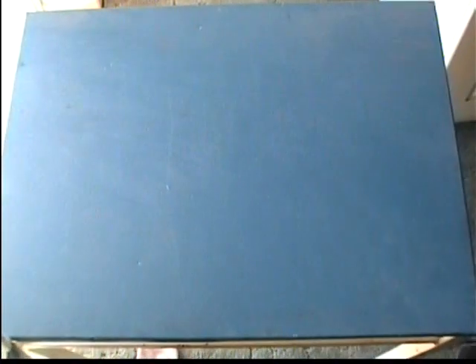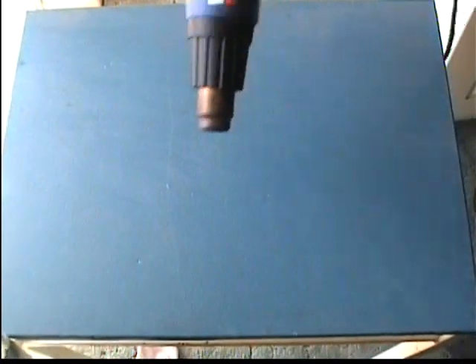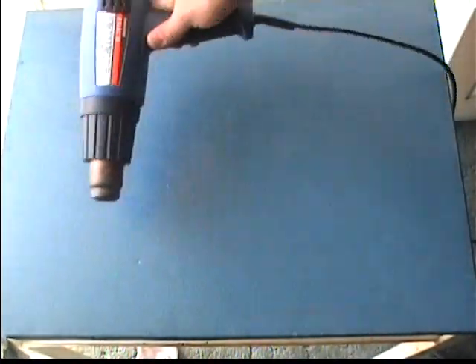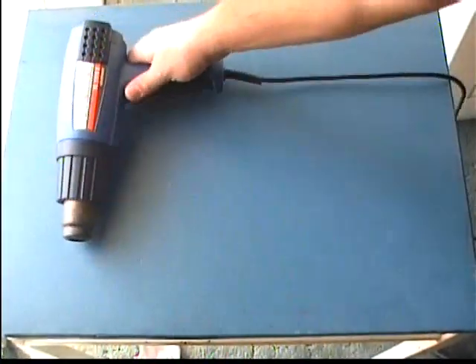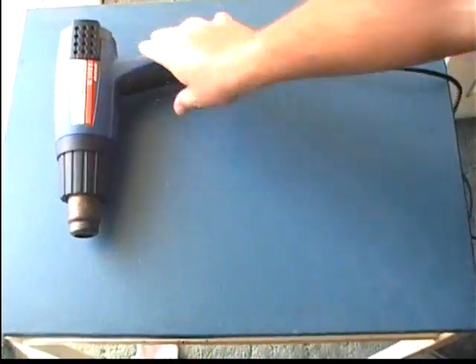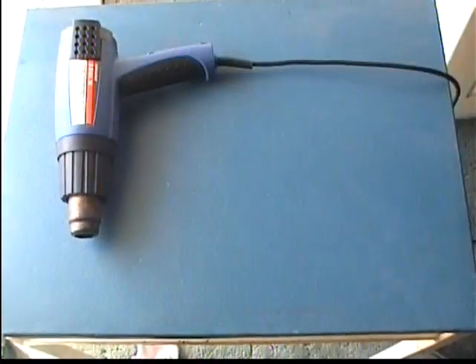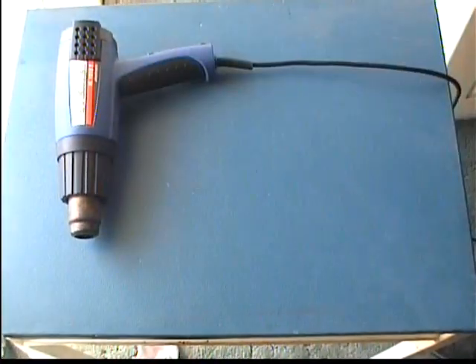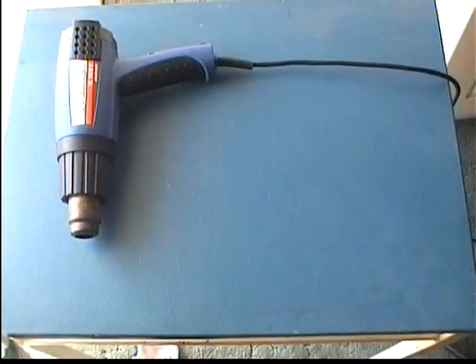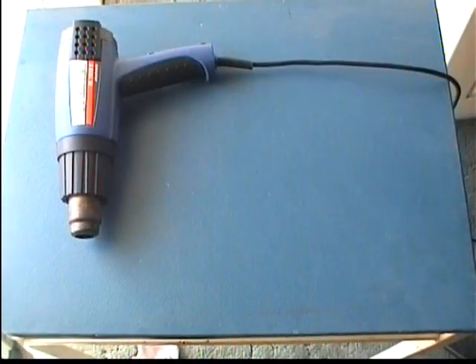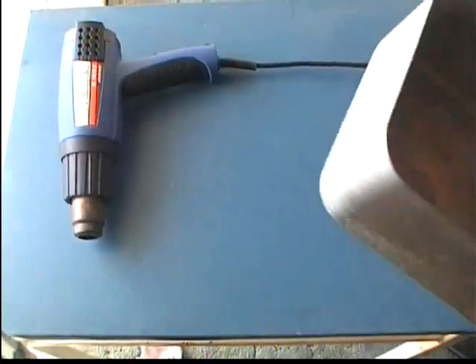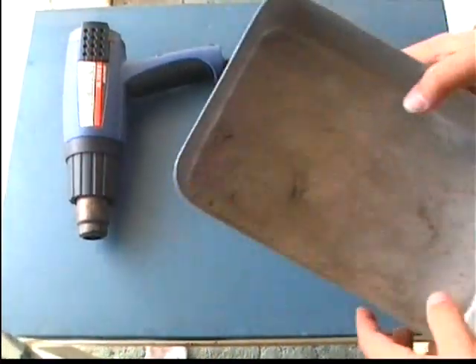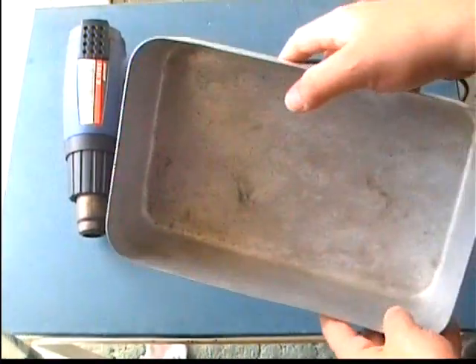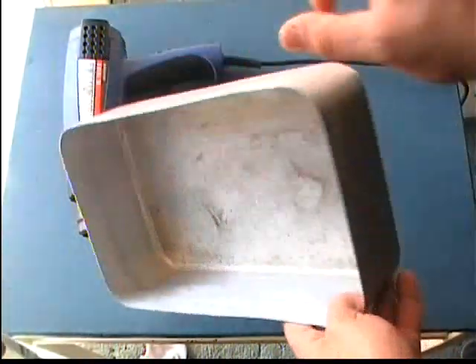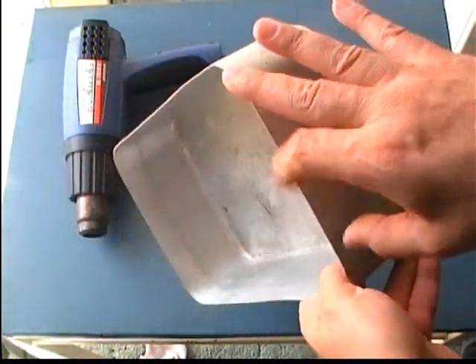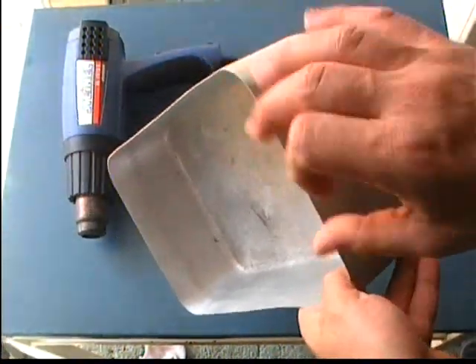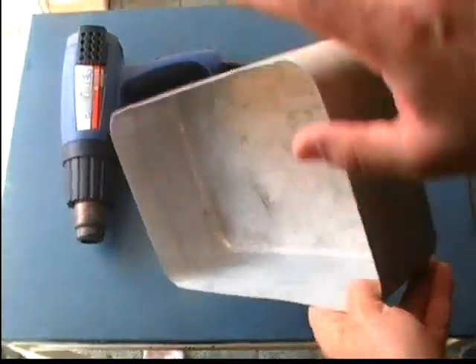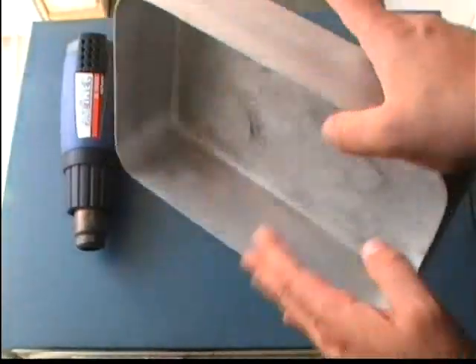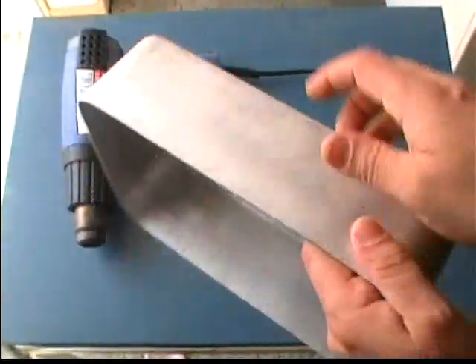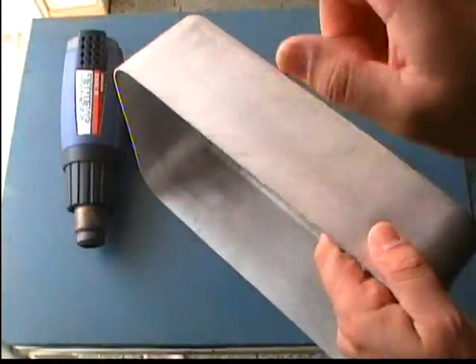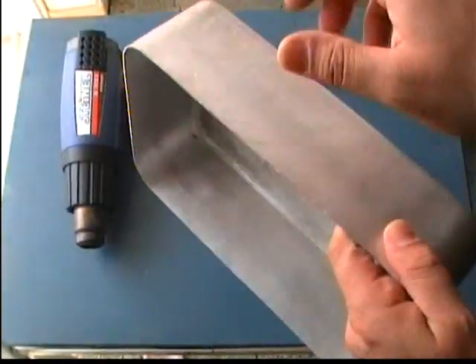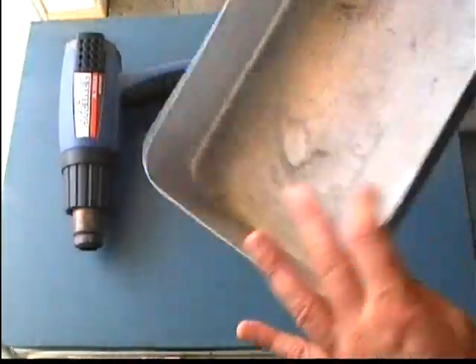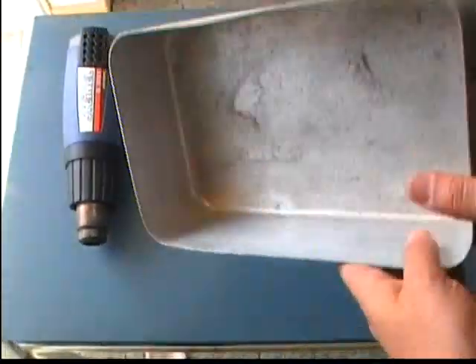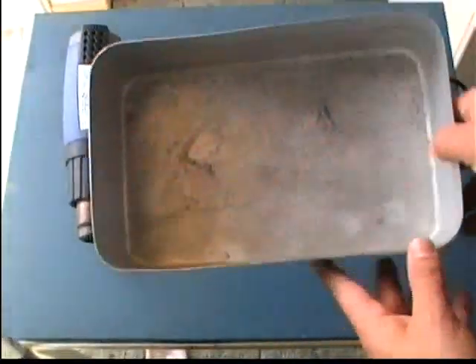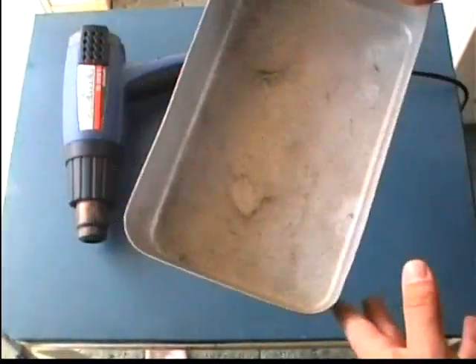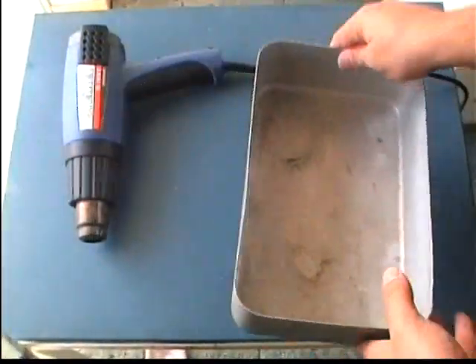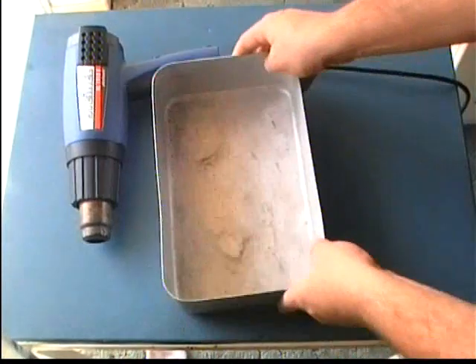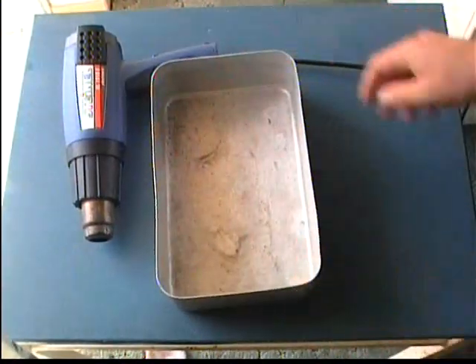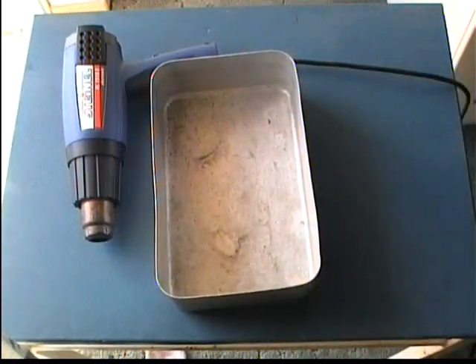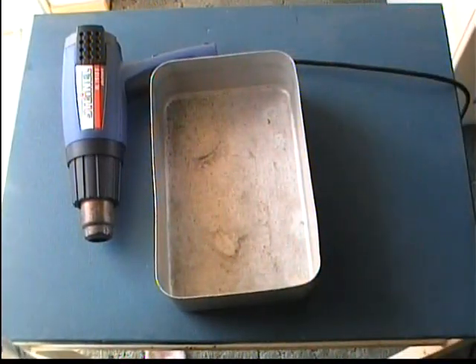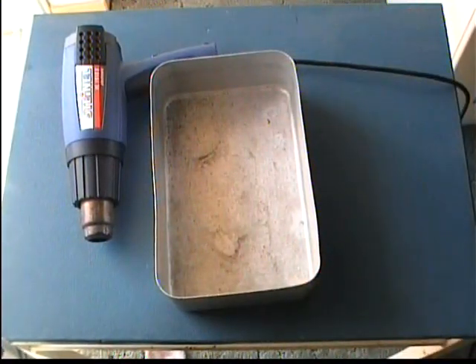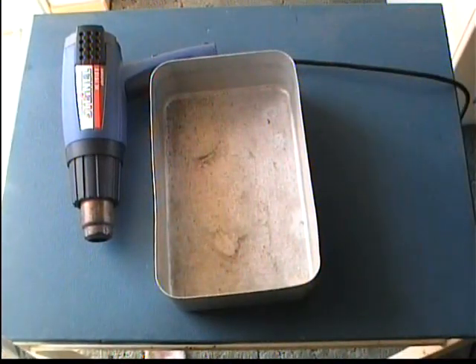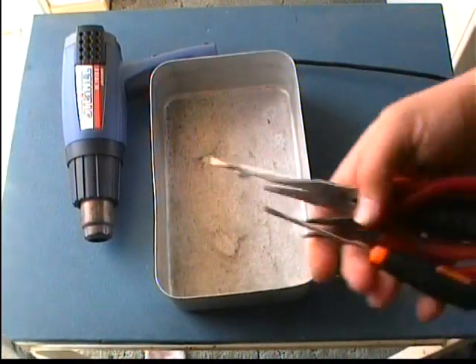Next, you will need a metallic container. This one is made of aluminum because I don't want the bin to maintain the heat, but any other metallic bin will do just fine.